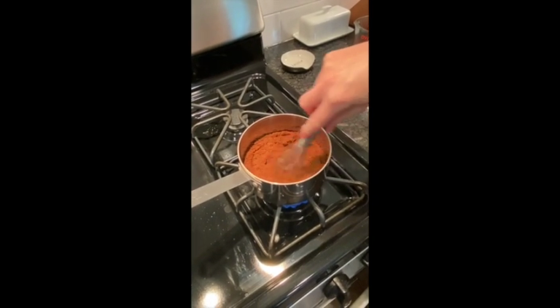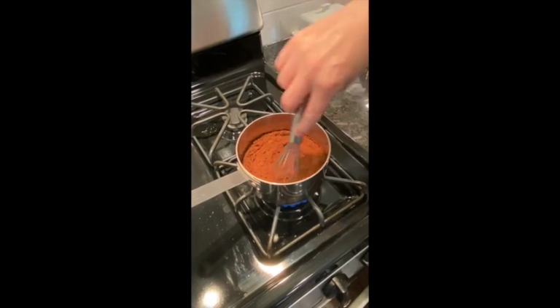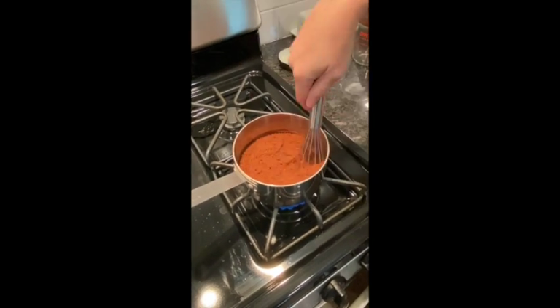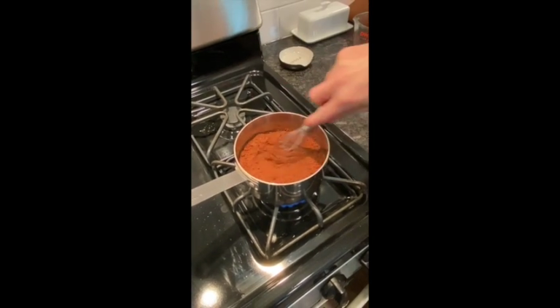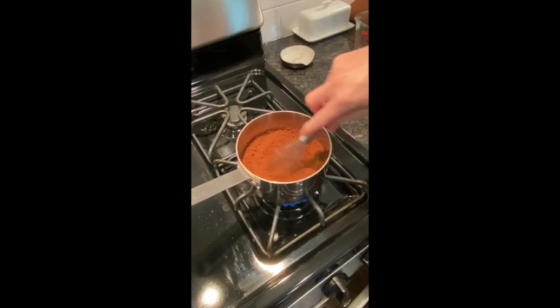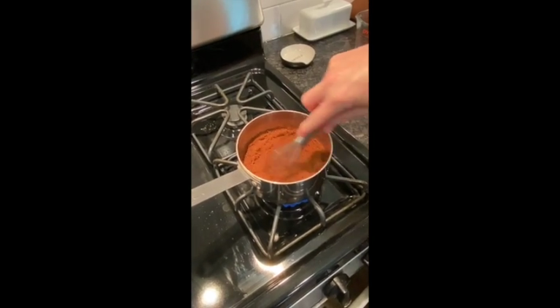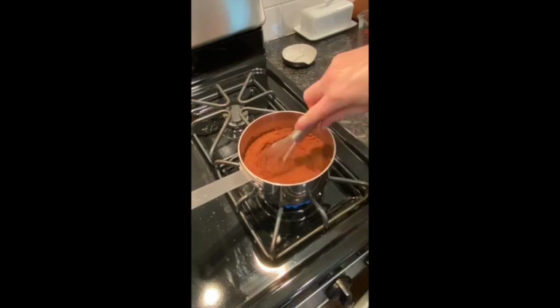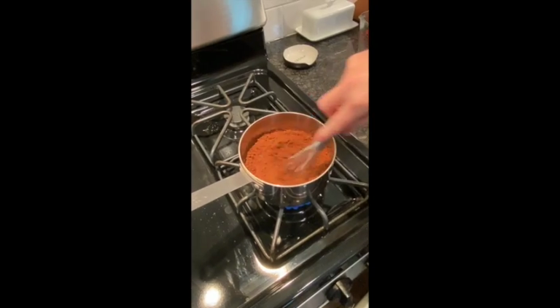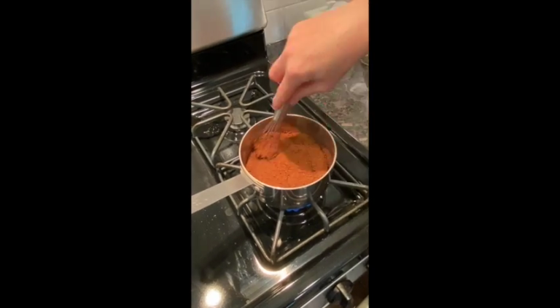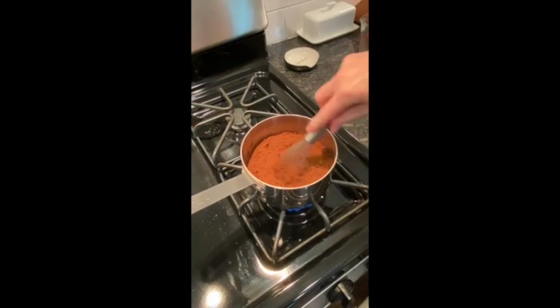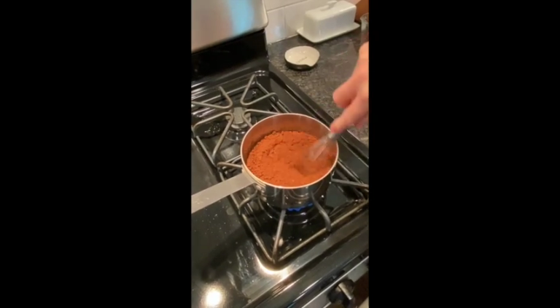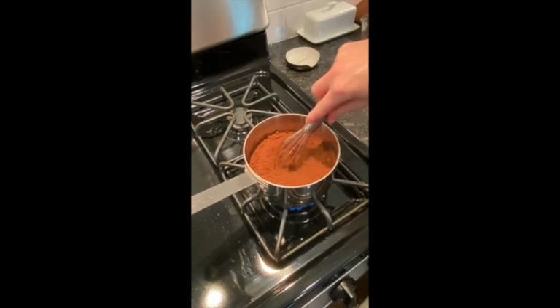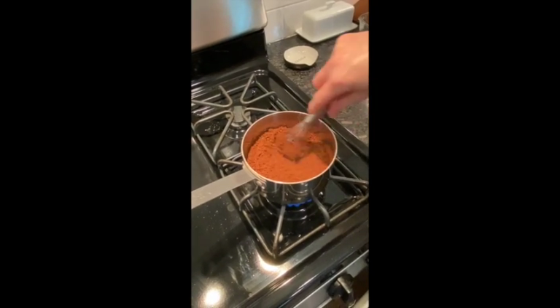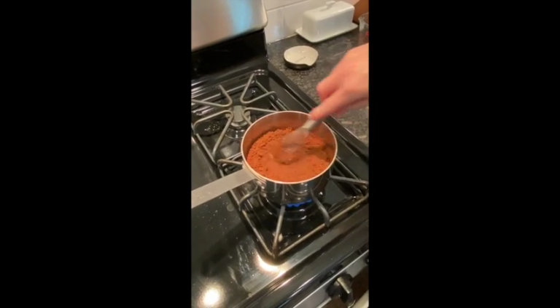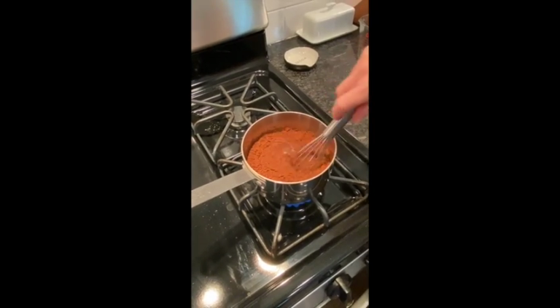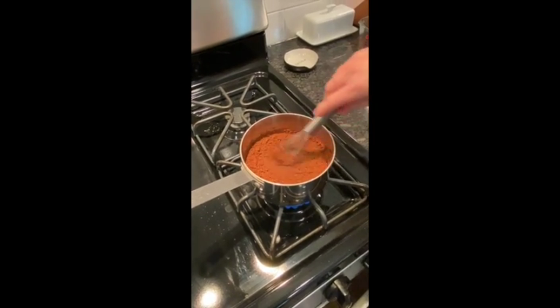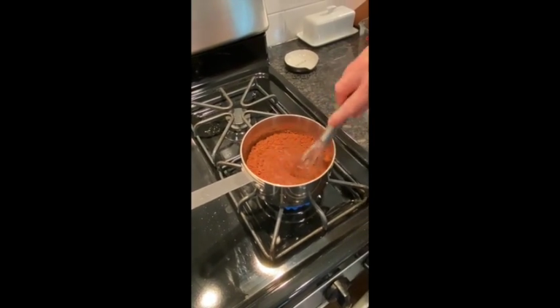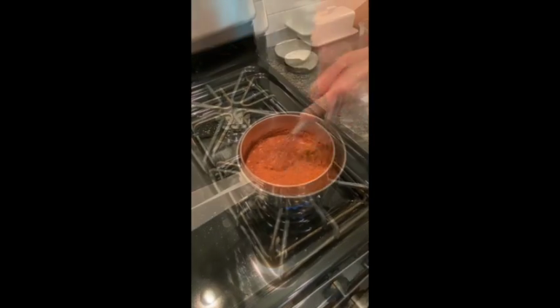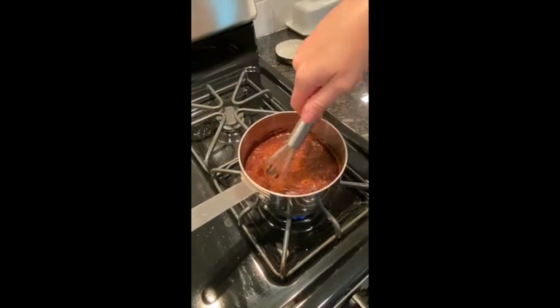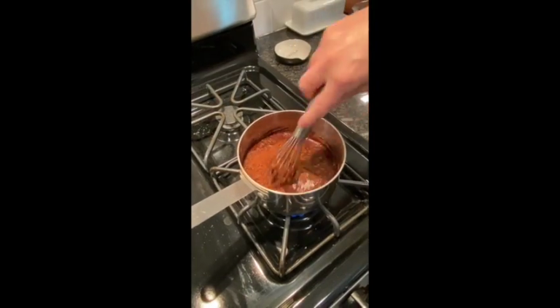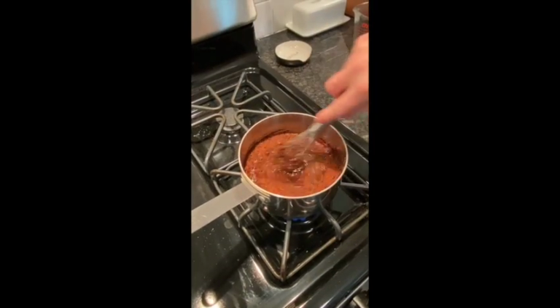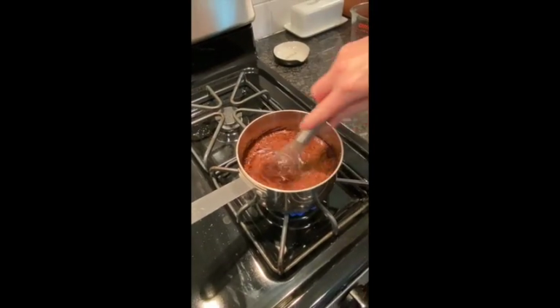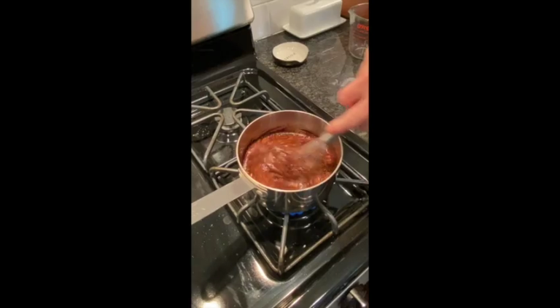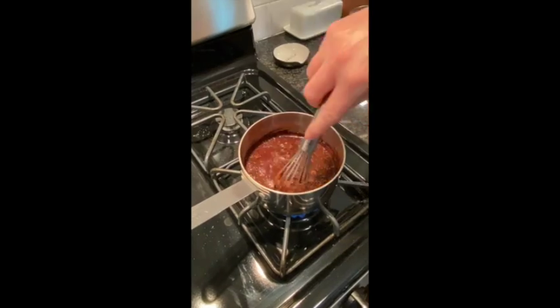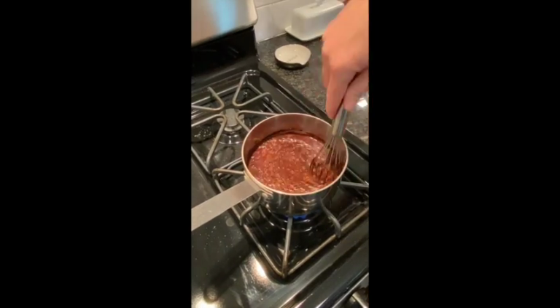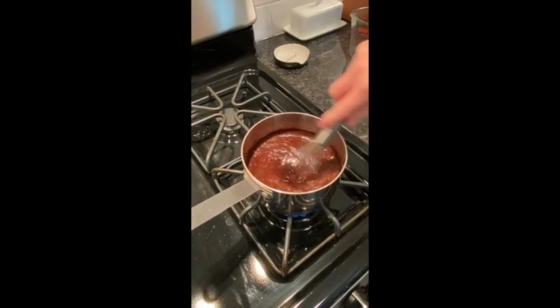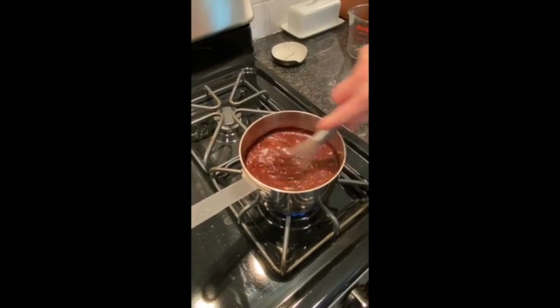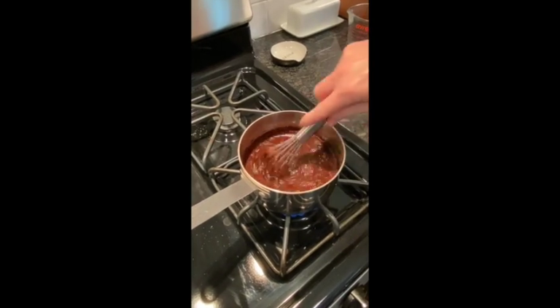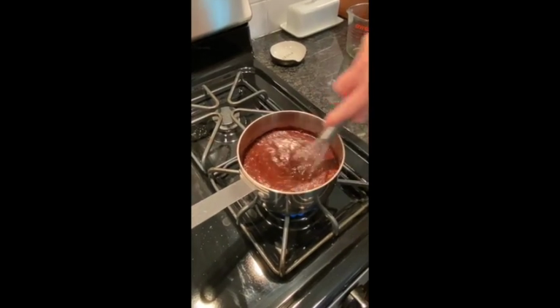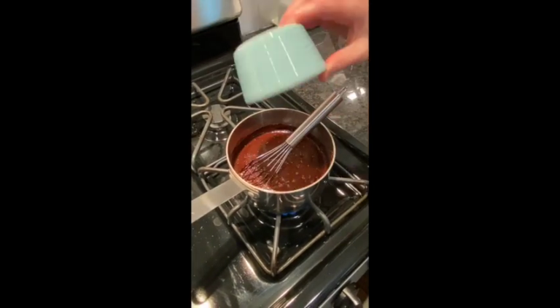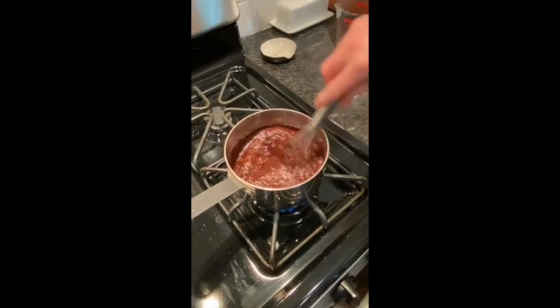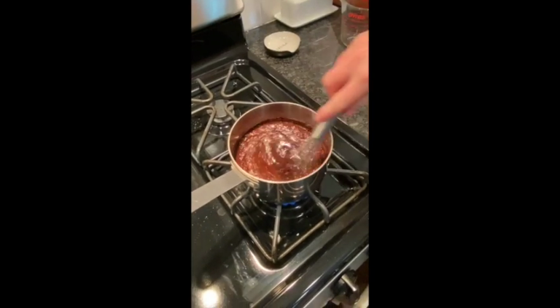Be sure to pour the cocoa in slowly and go easy while stirring so the powder doesn't fly out of the pan and make a mess. Be sure you add a pinch or two of salt.